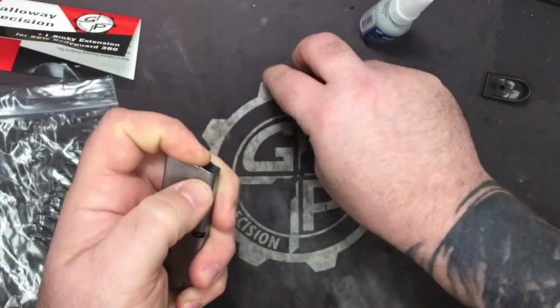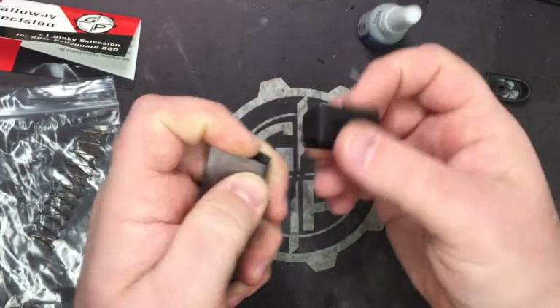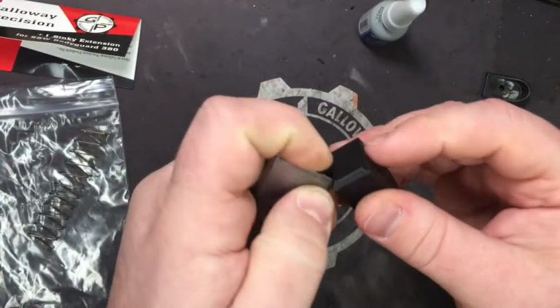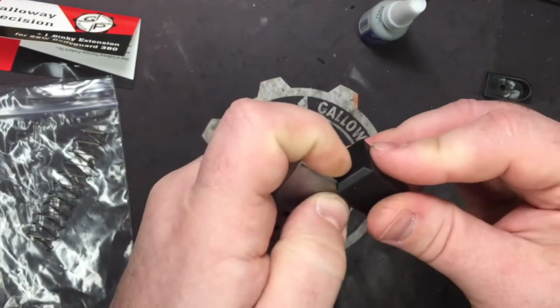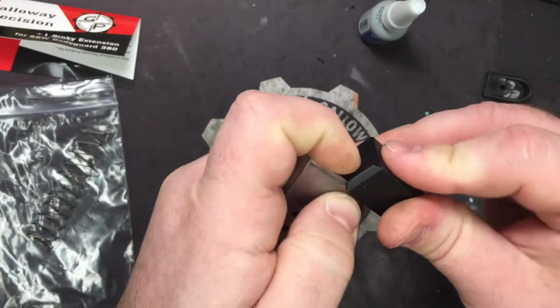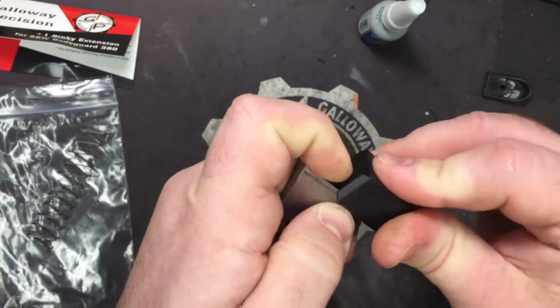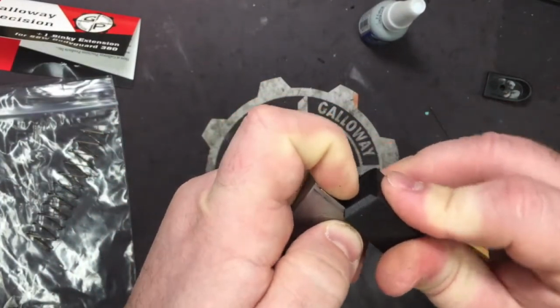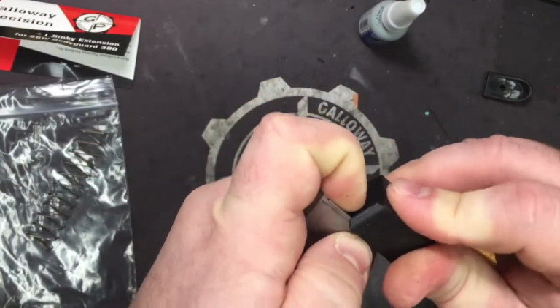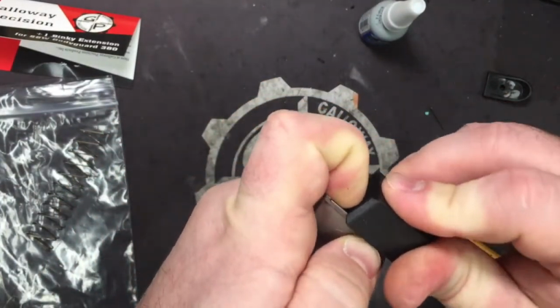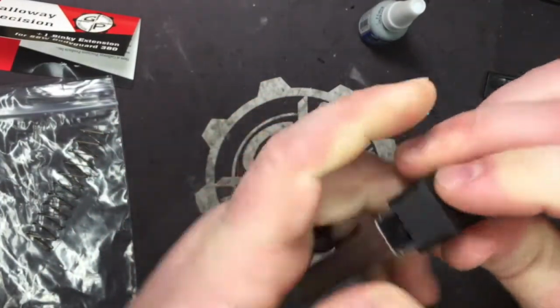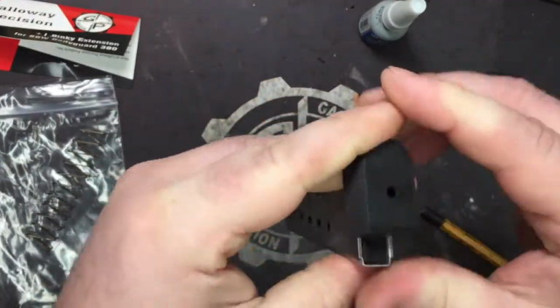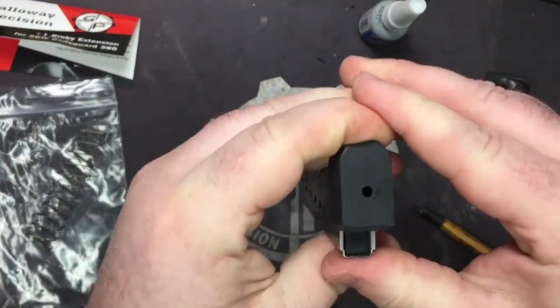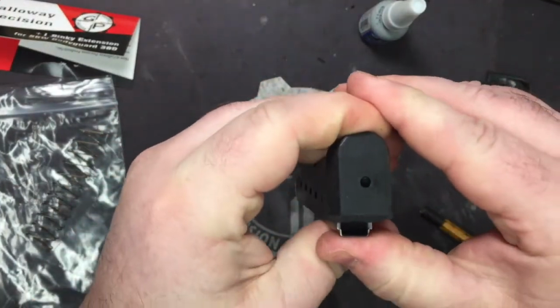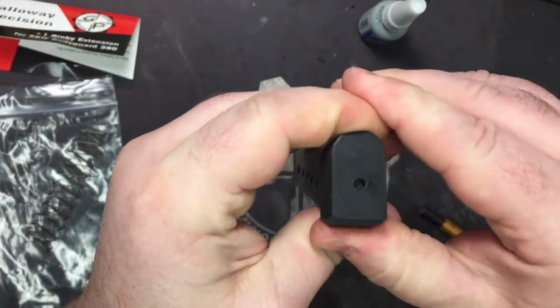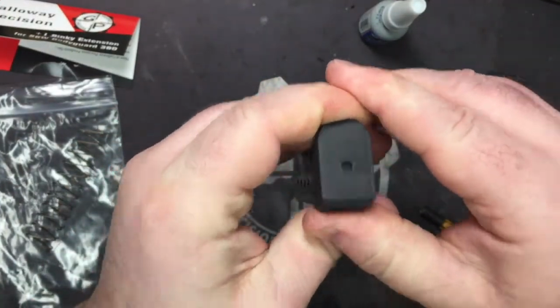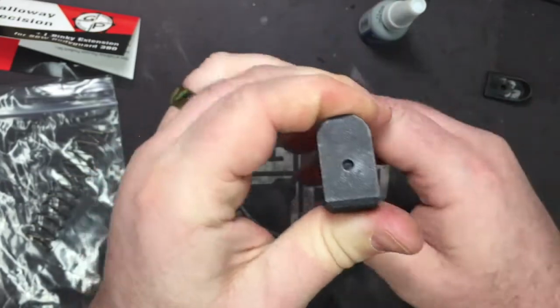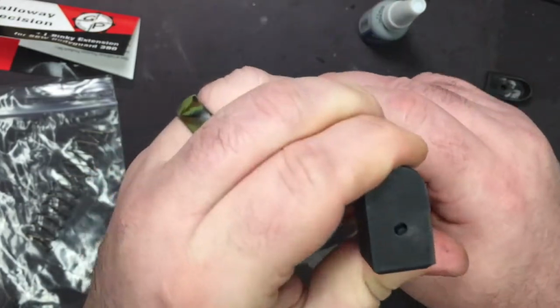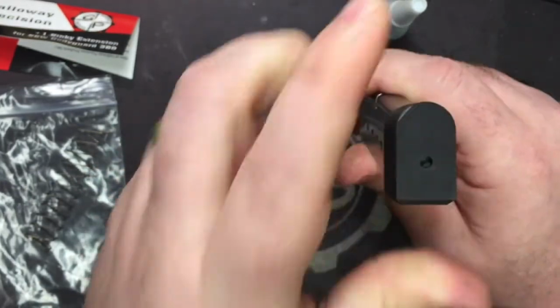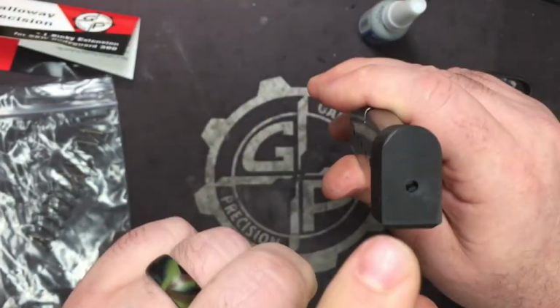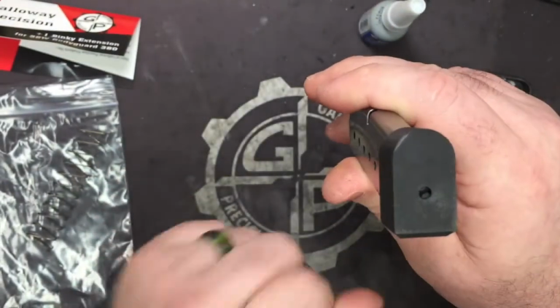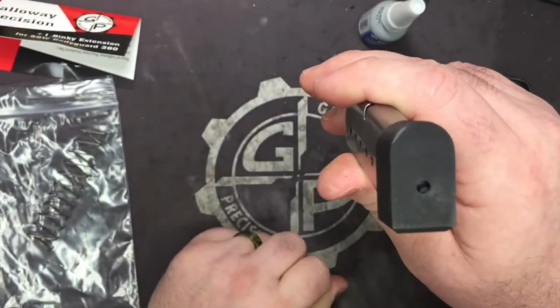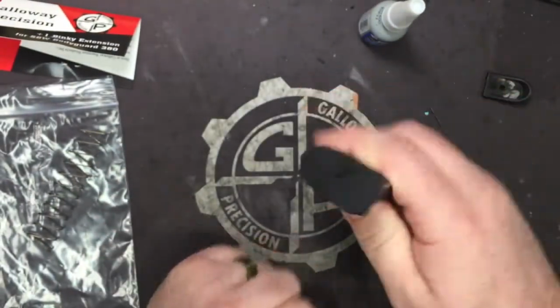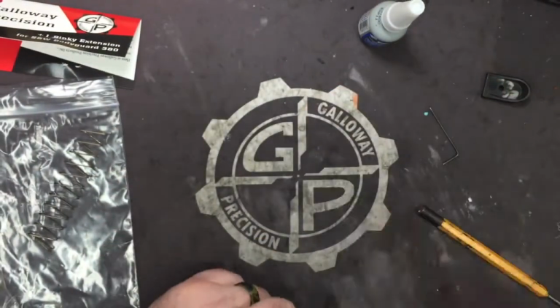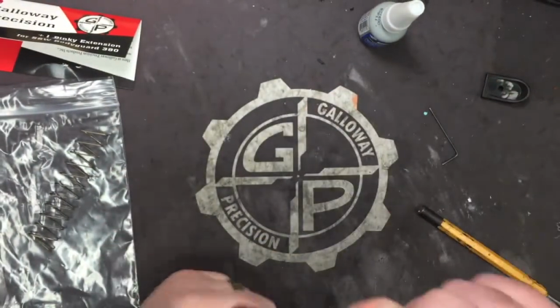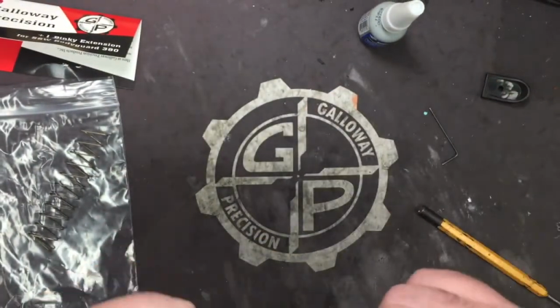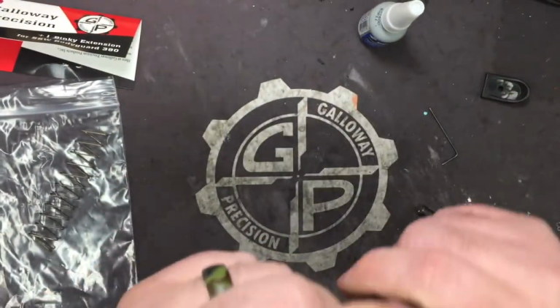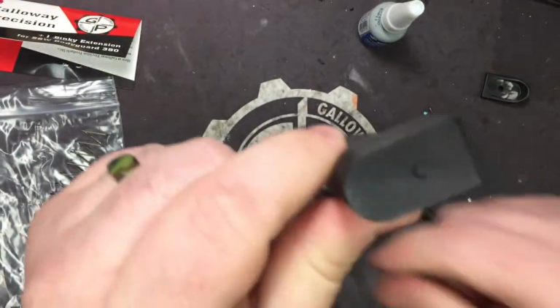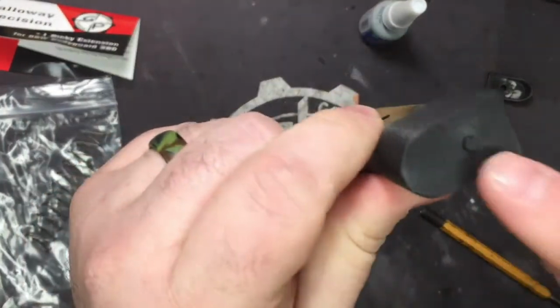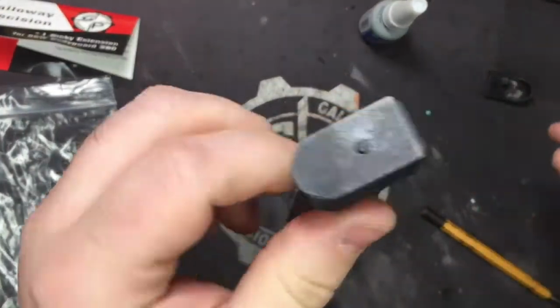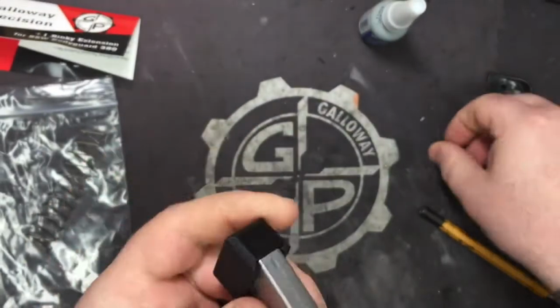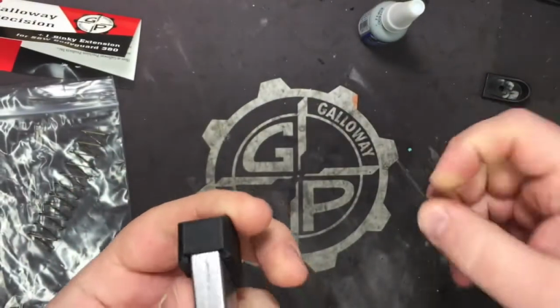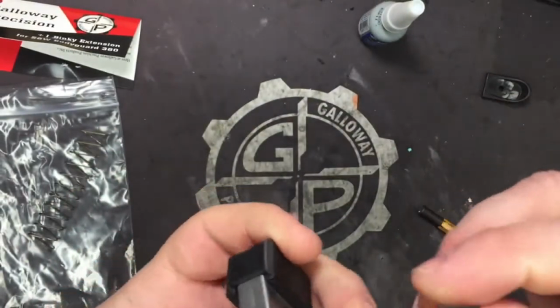All right, now we're going to take our extension and get it started on there. Go ahead and push it all the way on. Now you see, it doesn't always line up — give it a good pop. The locking plate is going to pop in there.